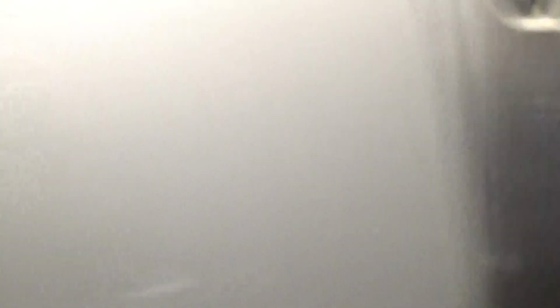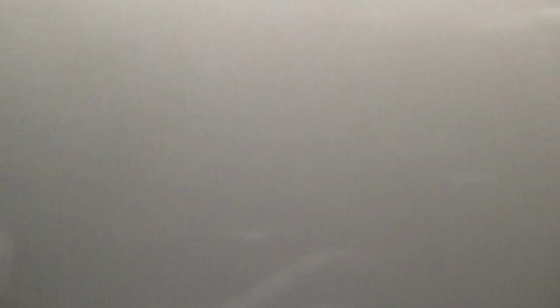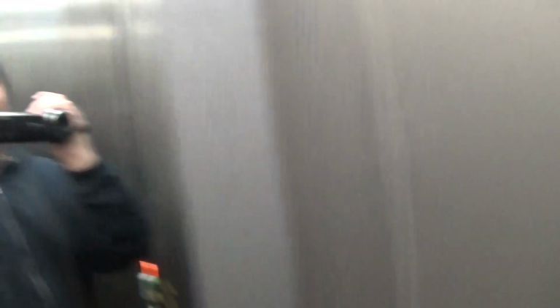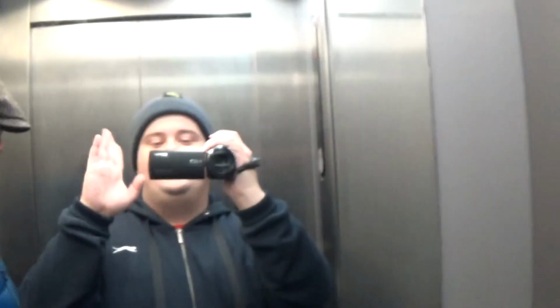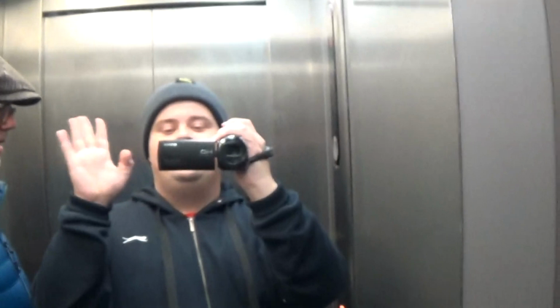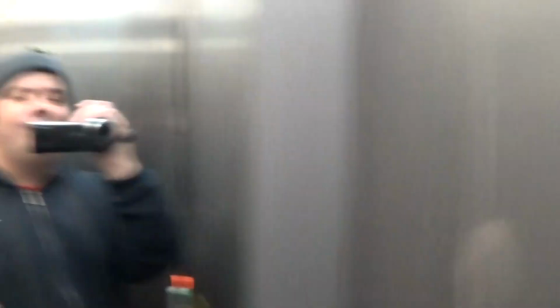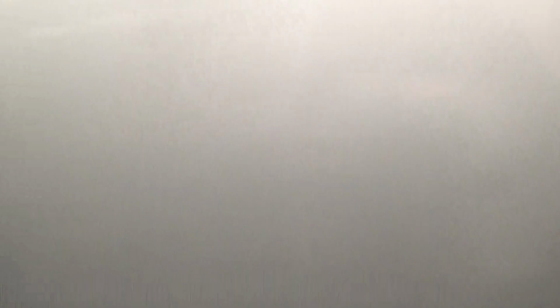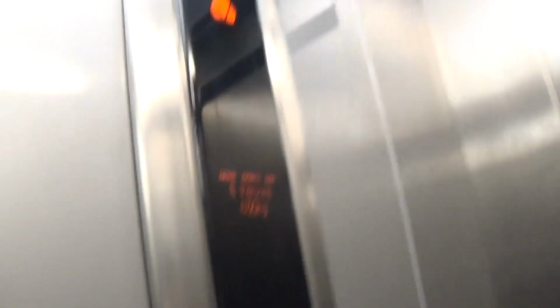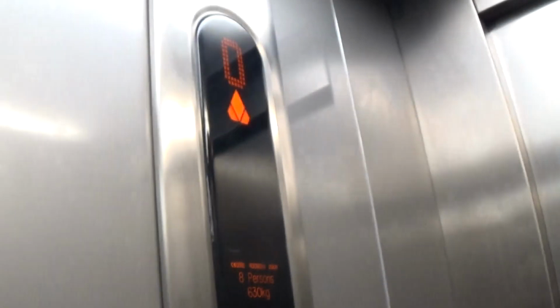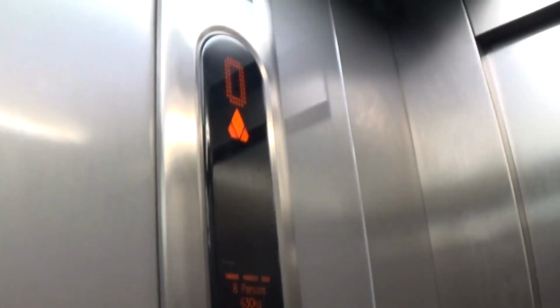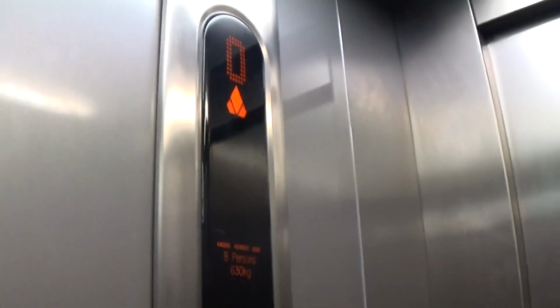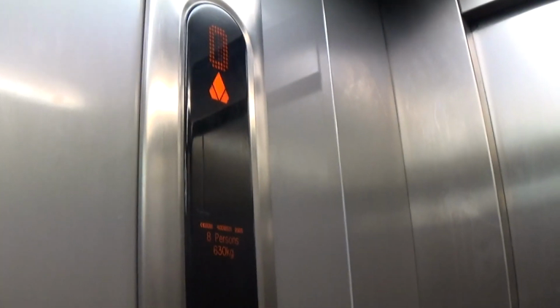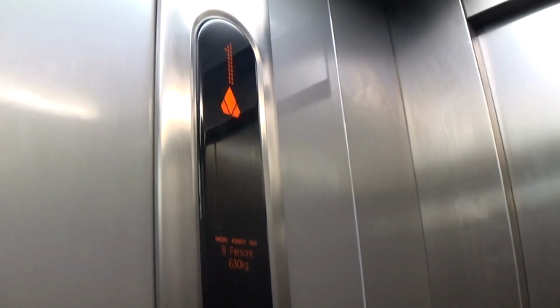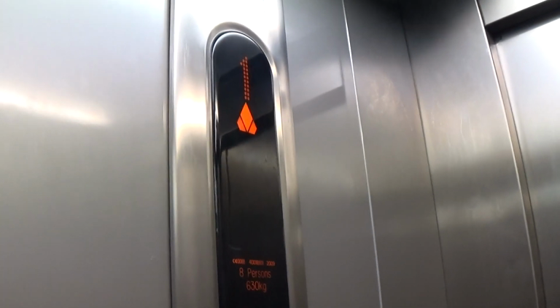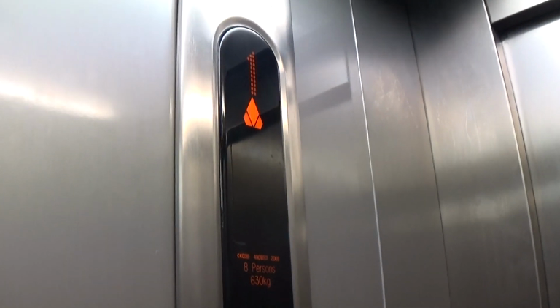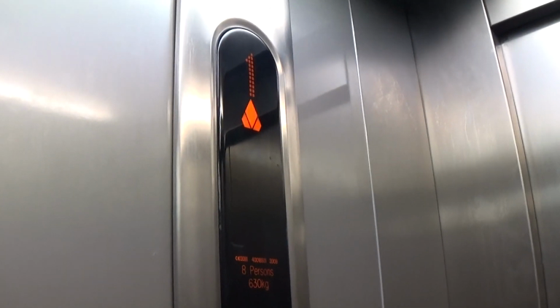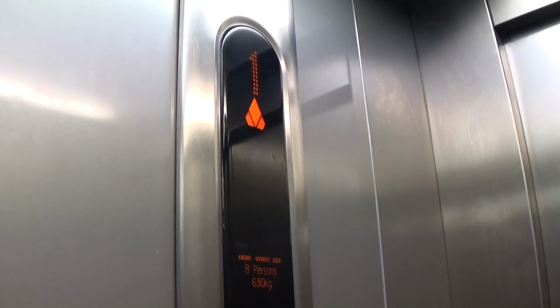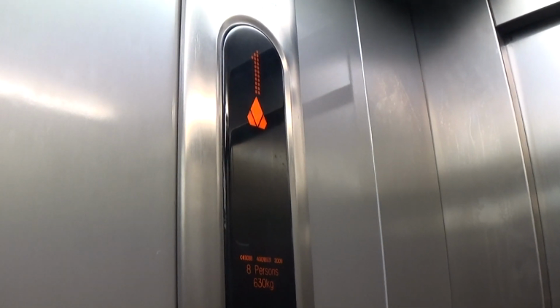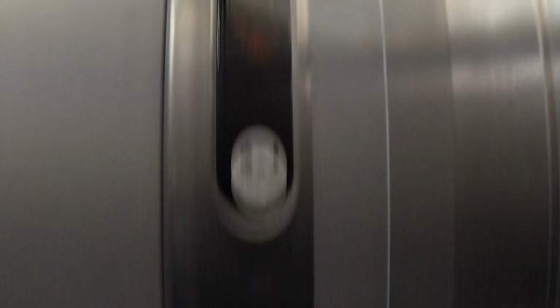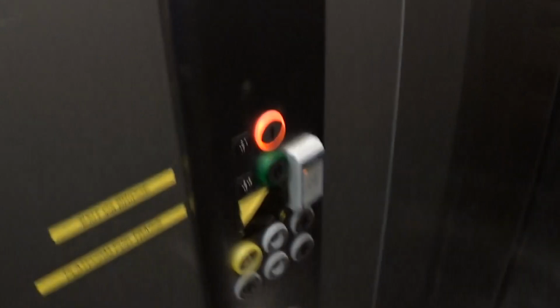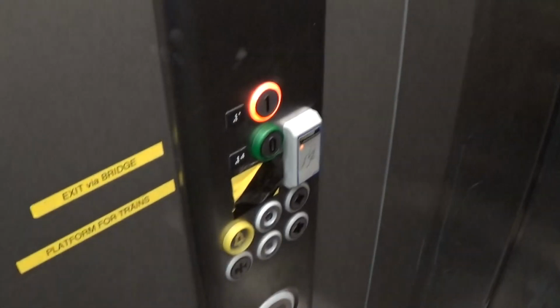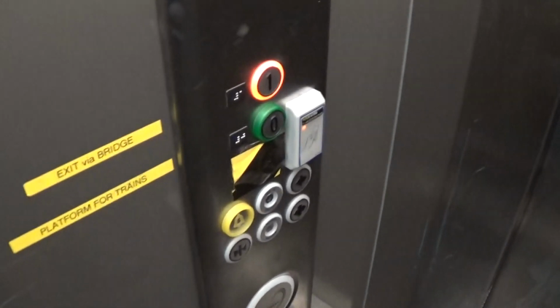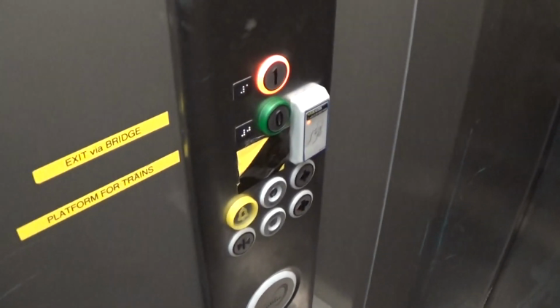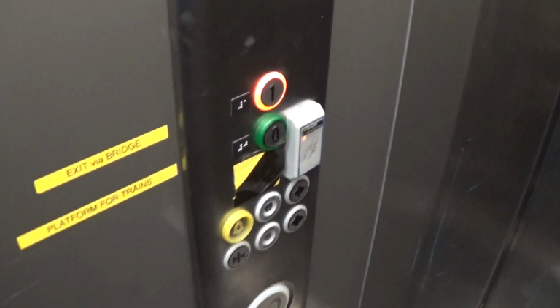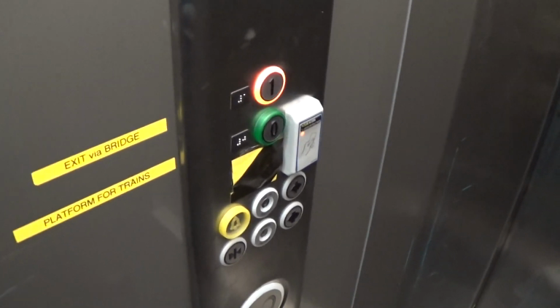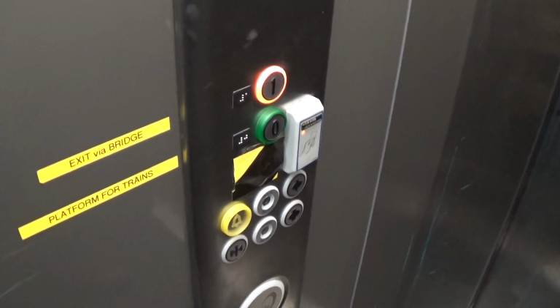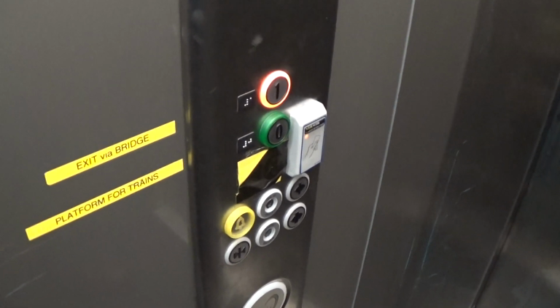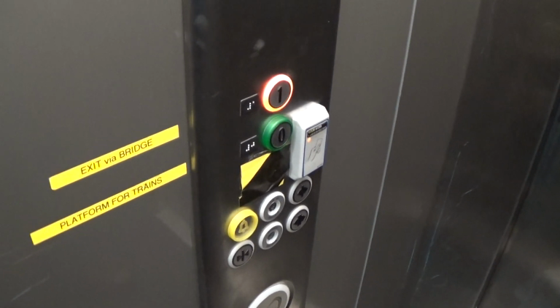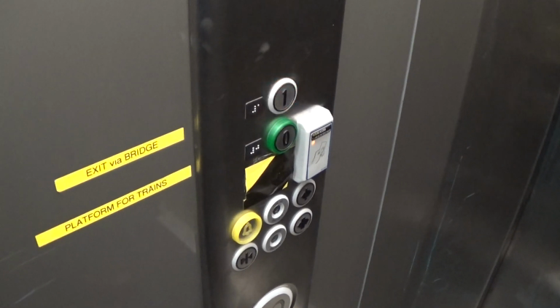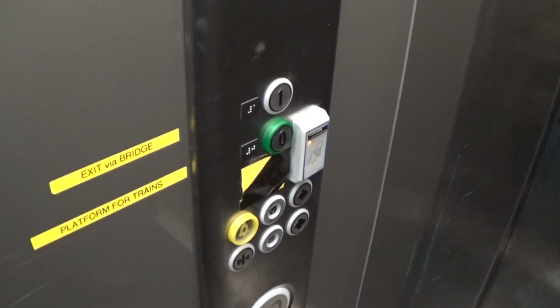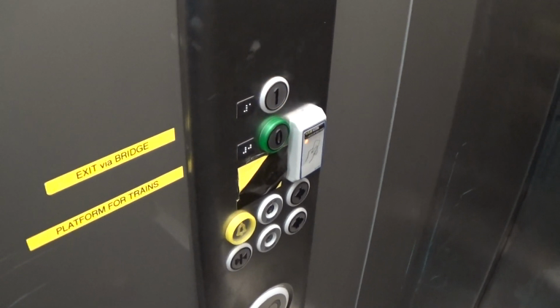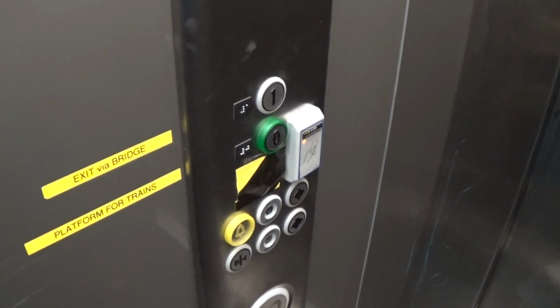It's a pretty basic Kone EcoDisc logo. It's got the floor indicator, and the capacity is 630 kilos a person, built in 2009. Here we are at one.